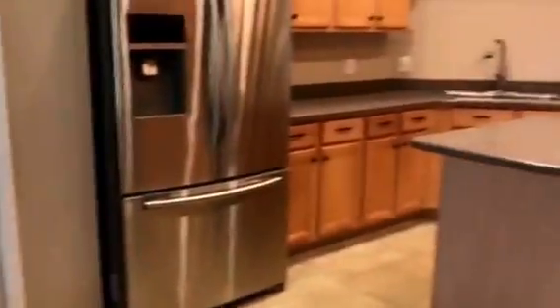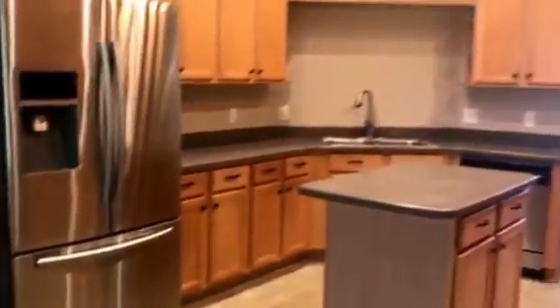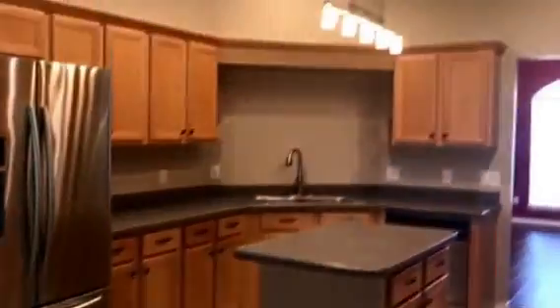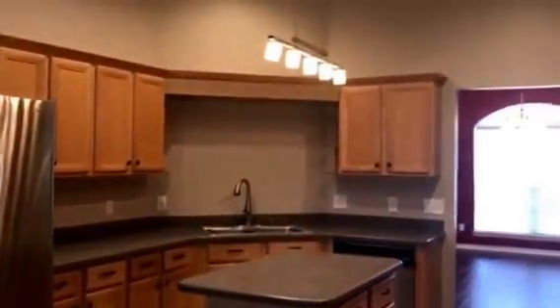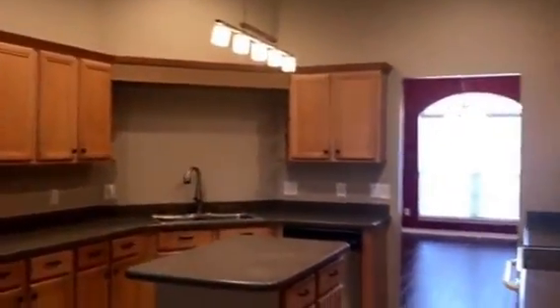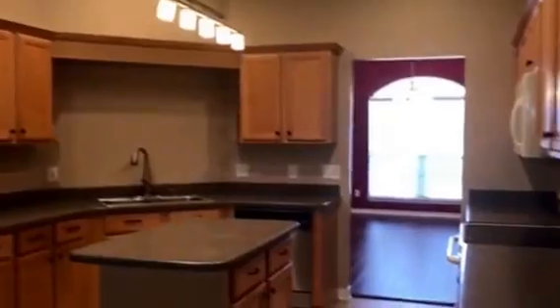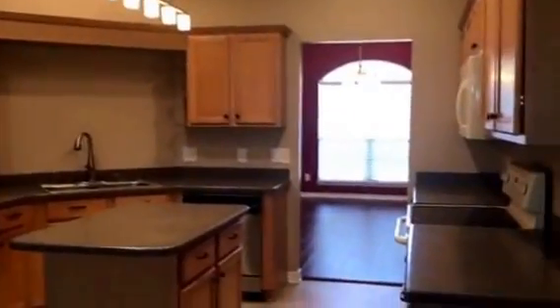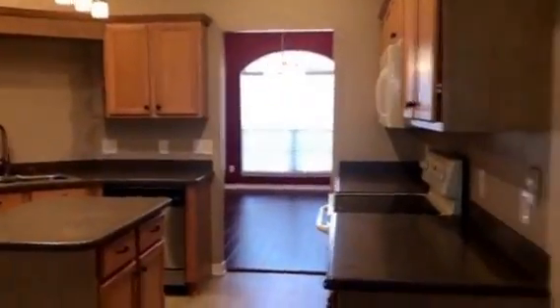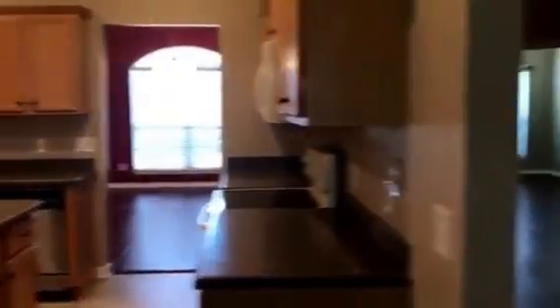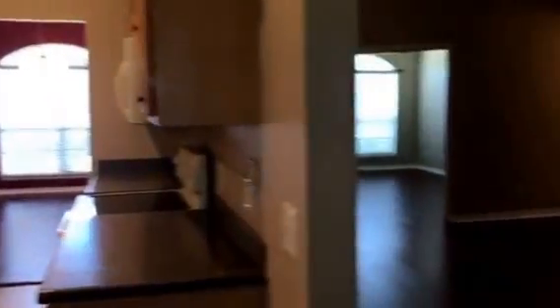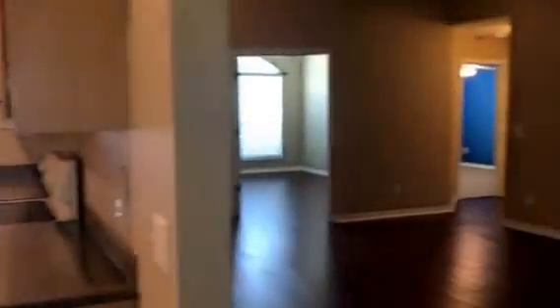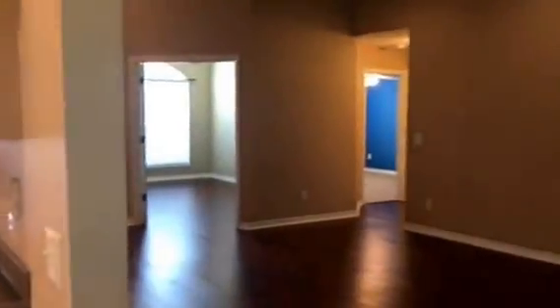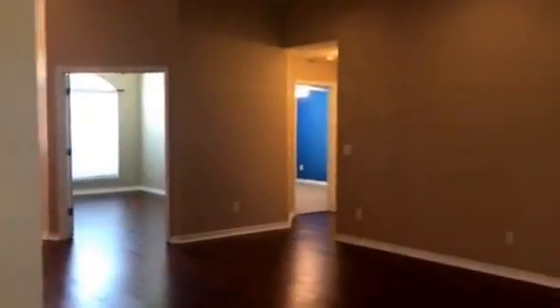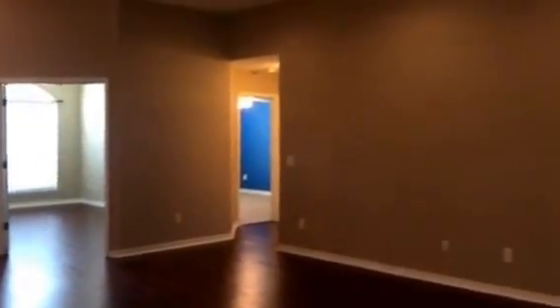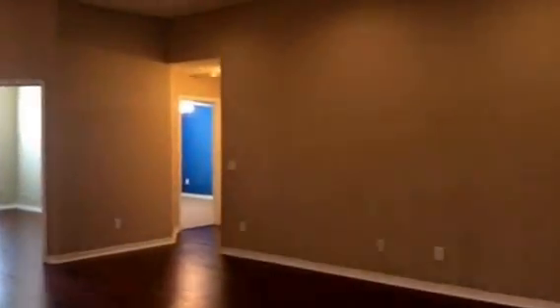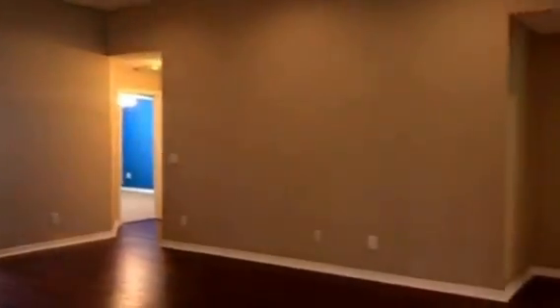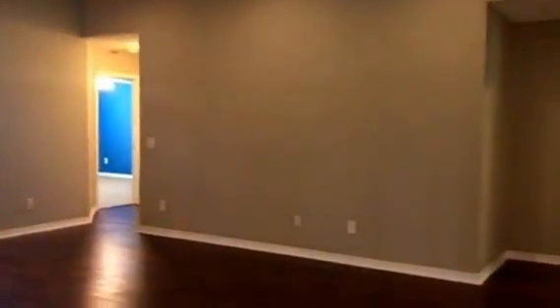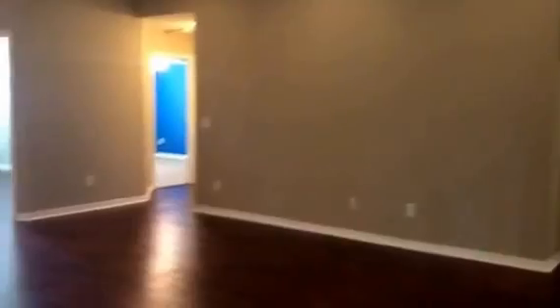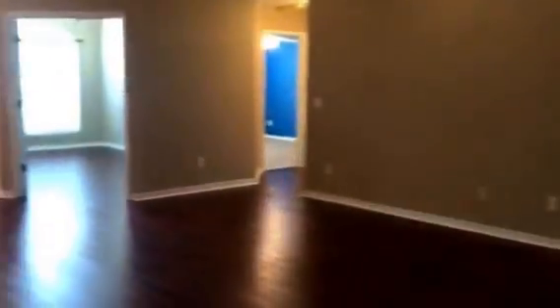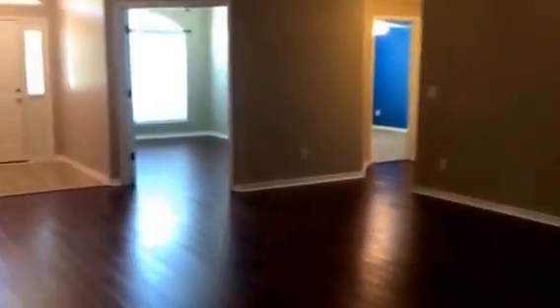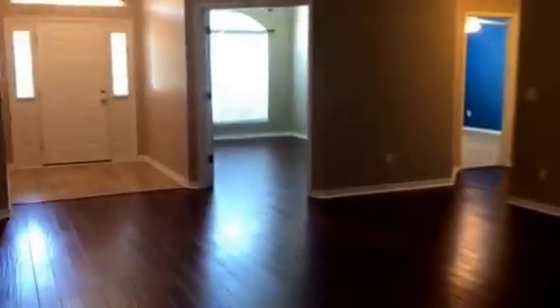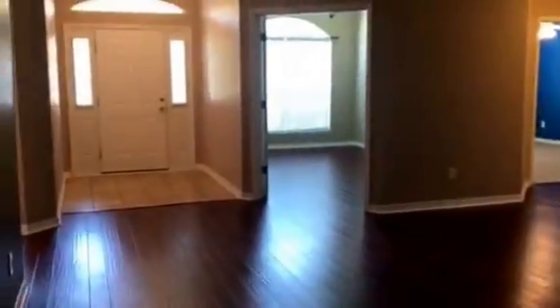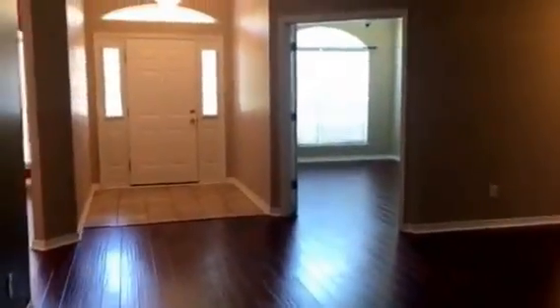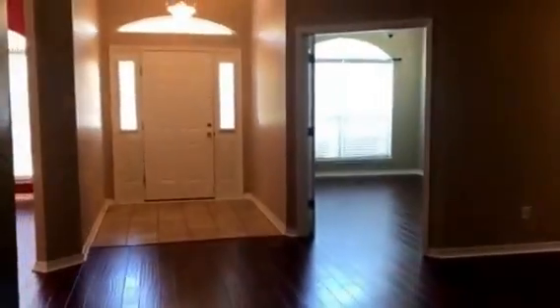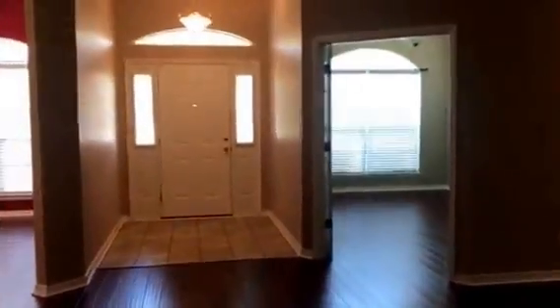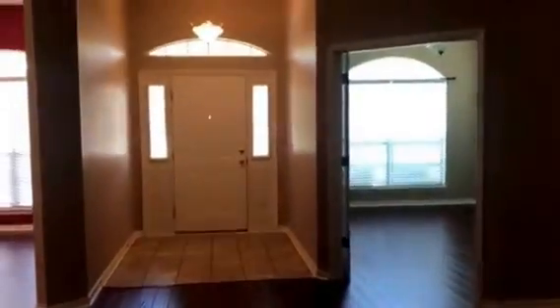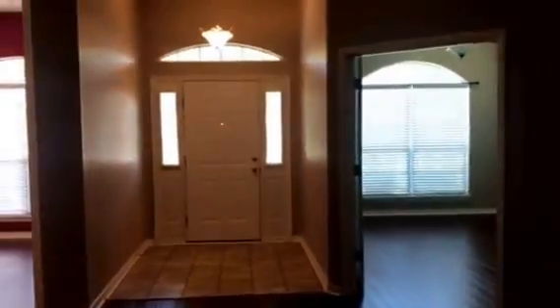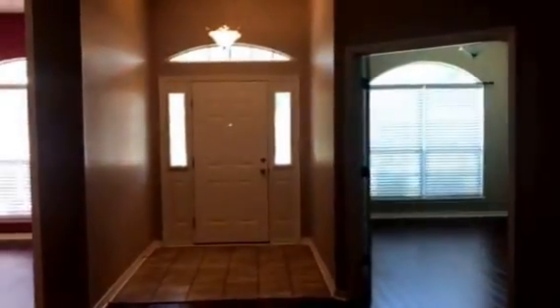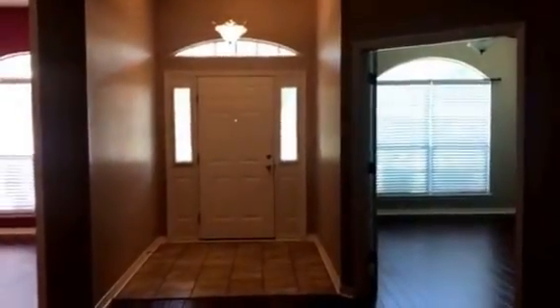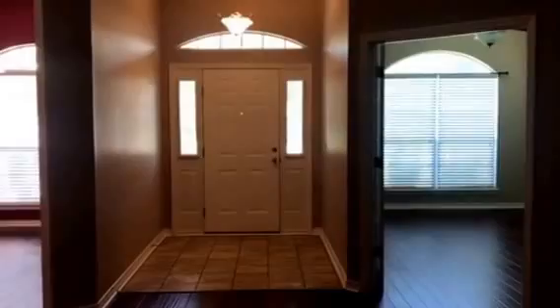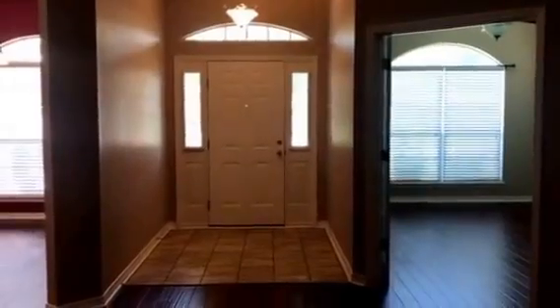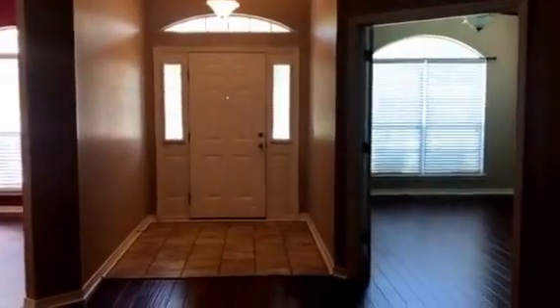If you pull around here you can see this nice kitchen that looks right into the dining room, and this is all open to this great room. If we walk right across you can see there's our front door coming in, with the nice transom windows over the door and in the dining room.